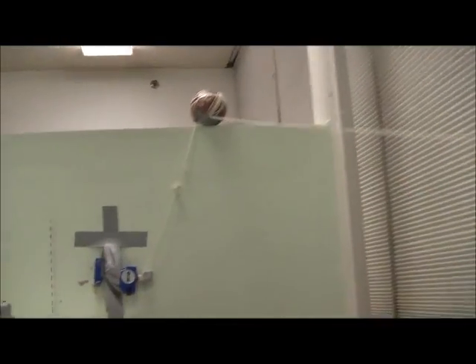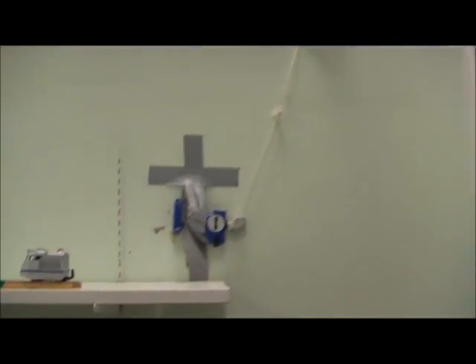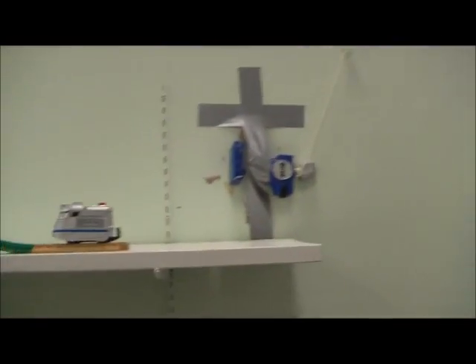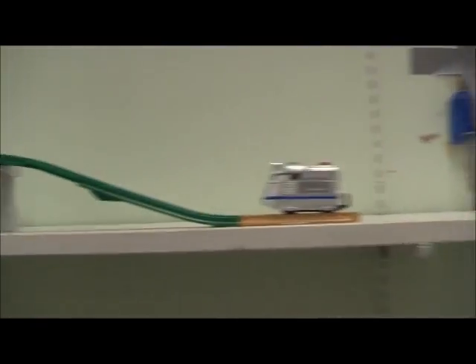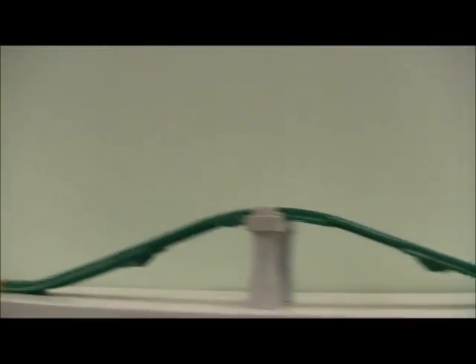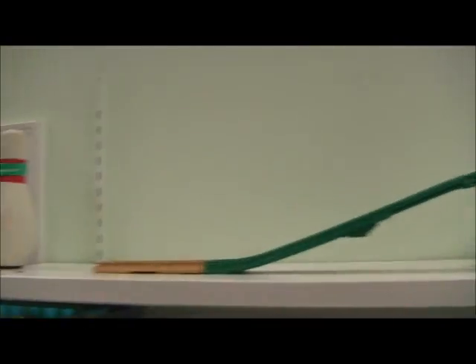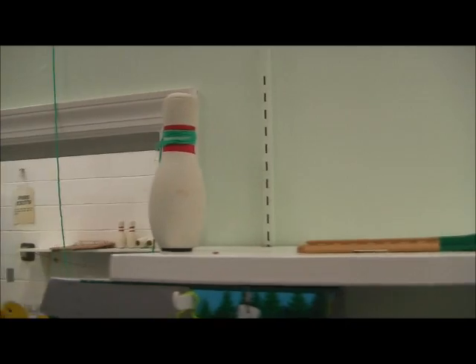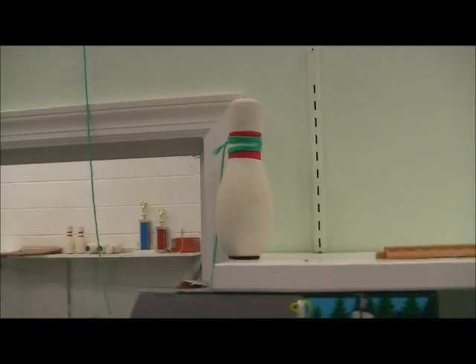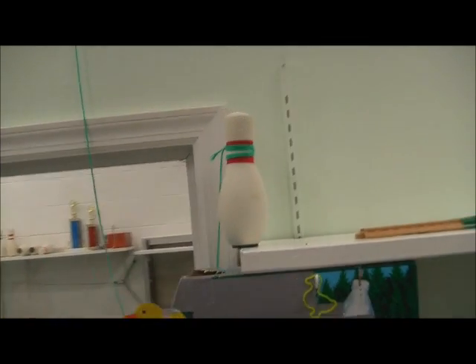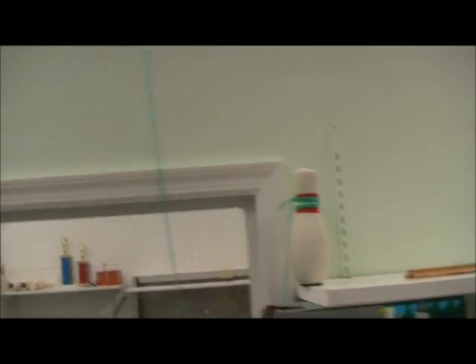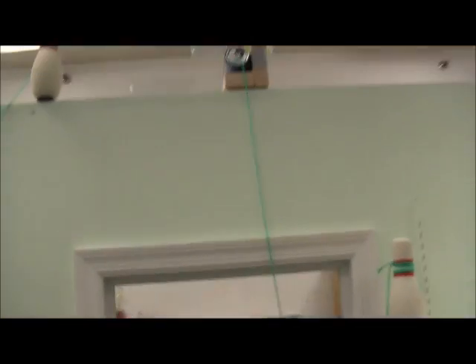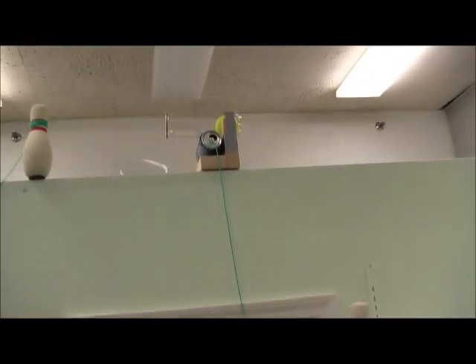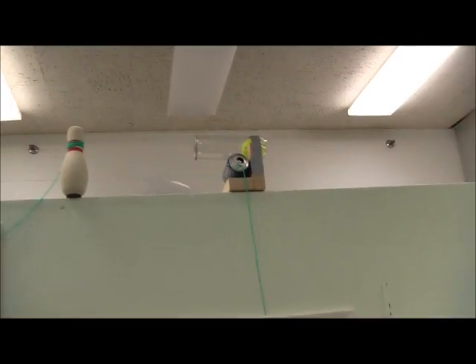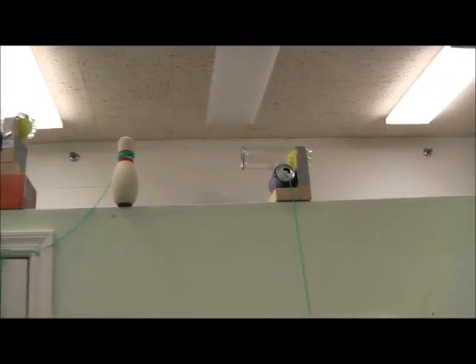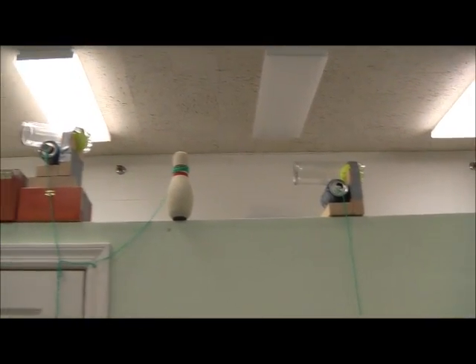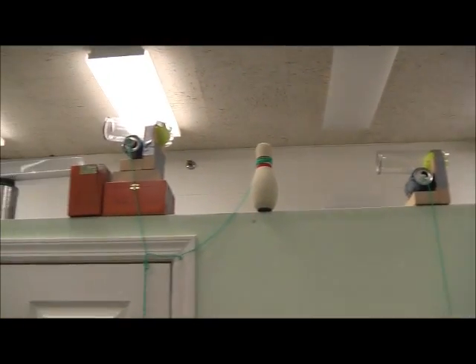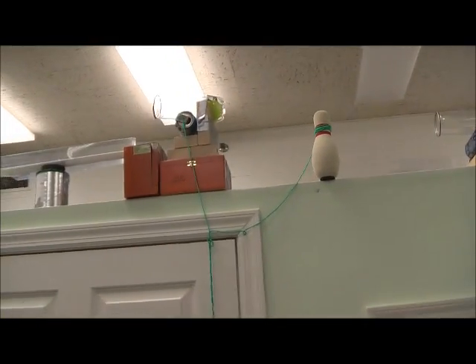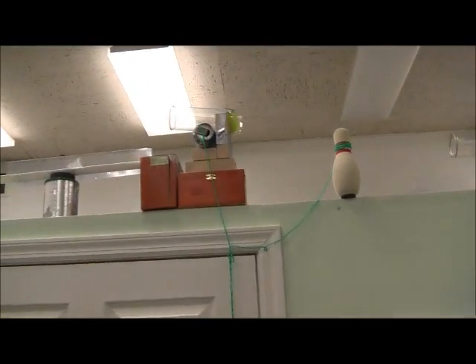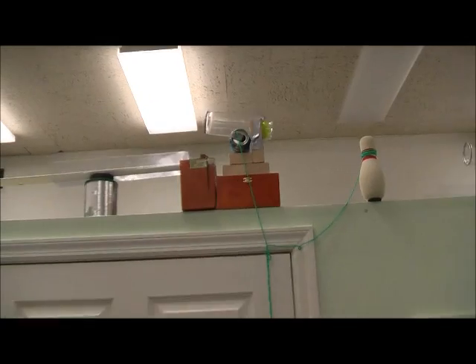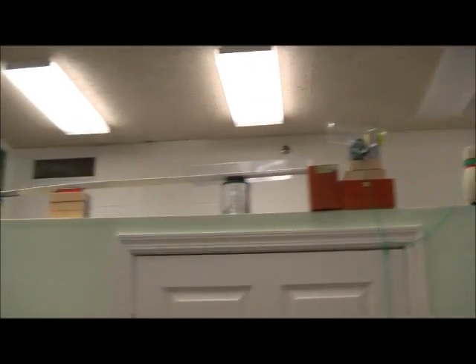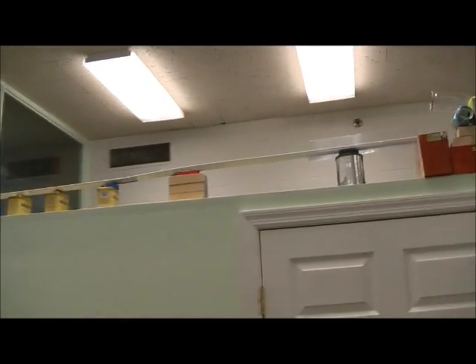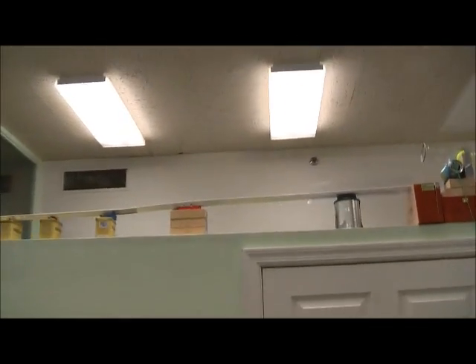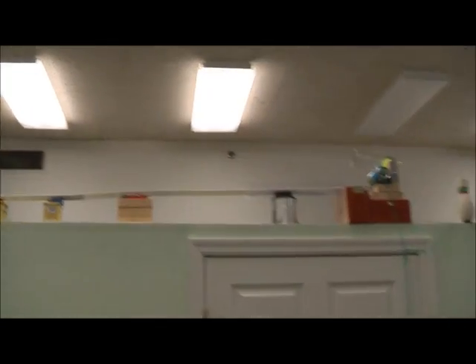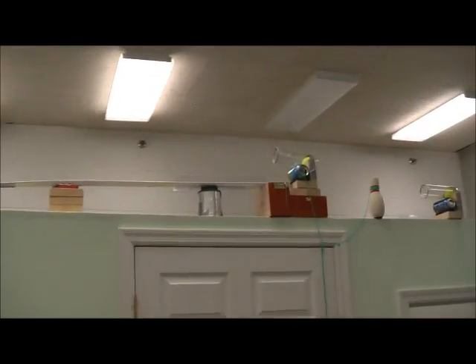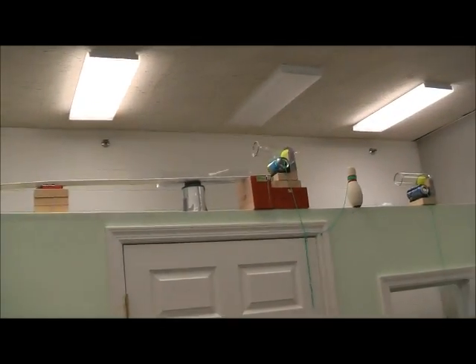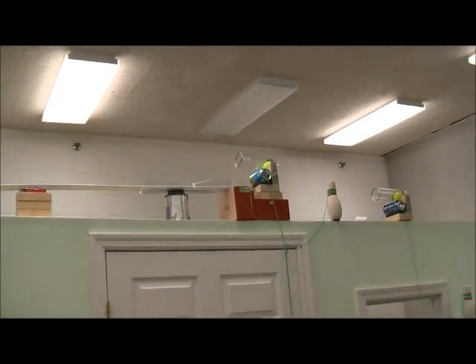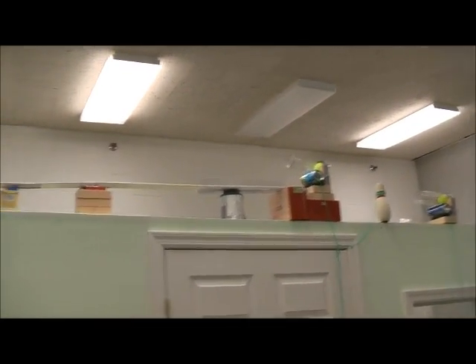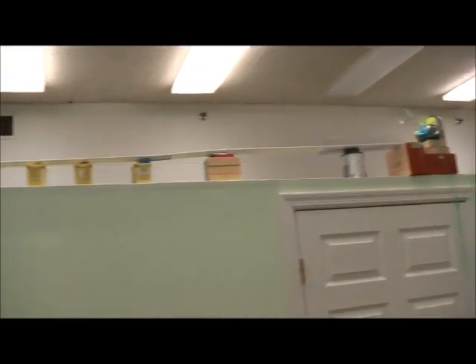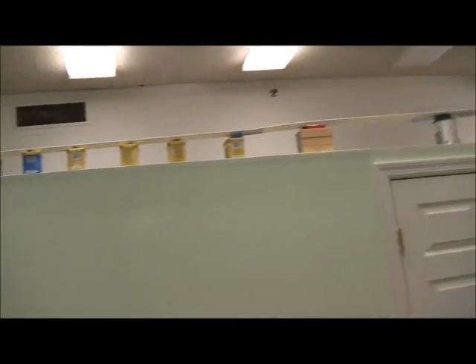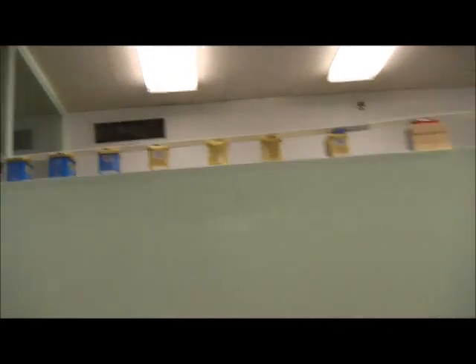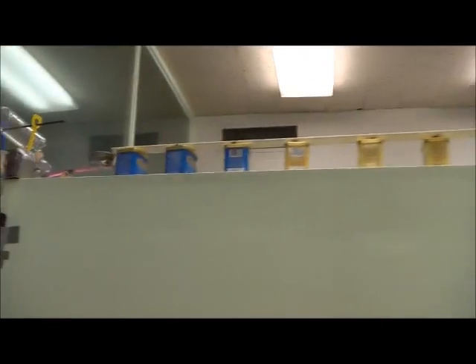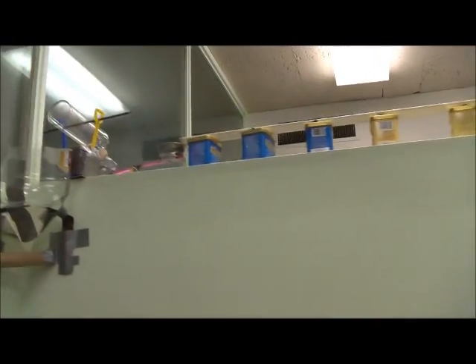The train then hits a bowling pin. The bowling pin falls and pulls out a can, which releases a tennis ball to go down a ramp and hit over another bowling pin. The bowling pin falls, pulls out another can, which releases another tennis ball to roll down a really long ramp into a makeshift scale.